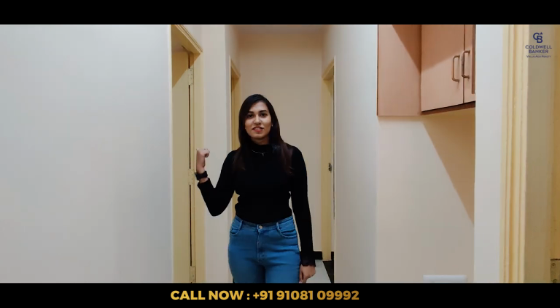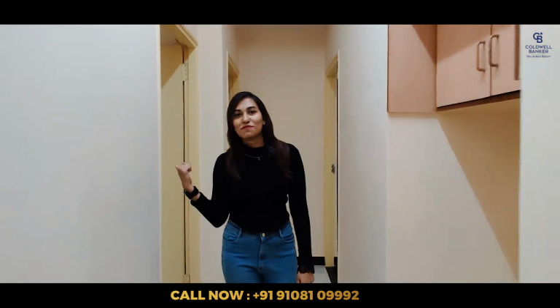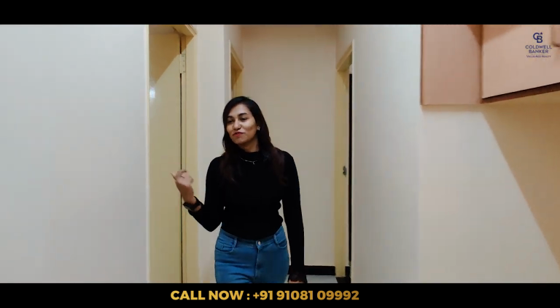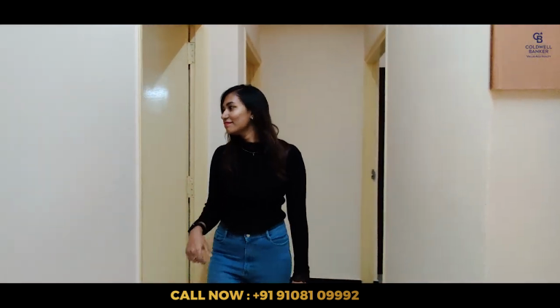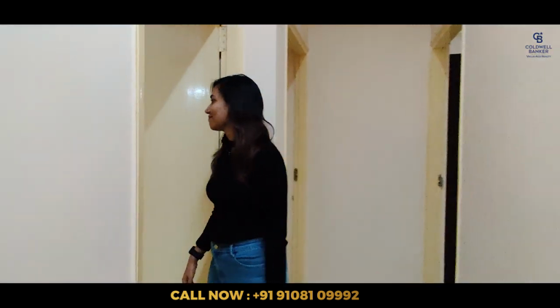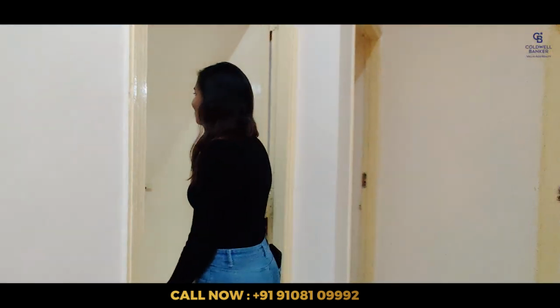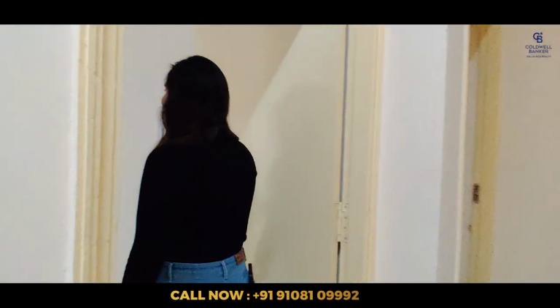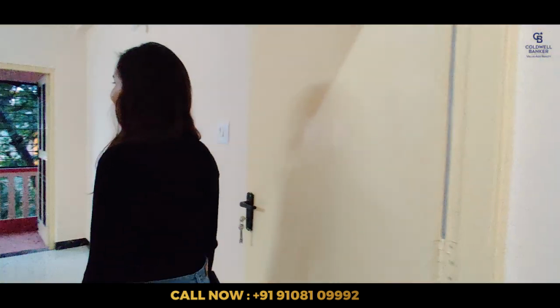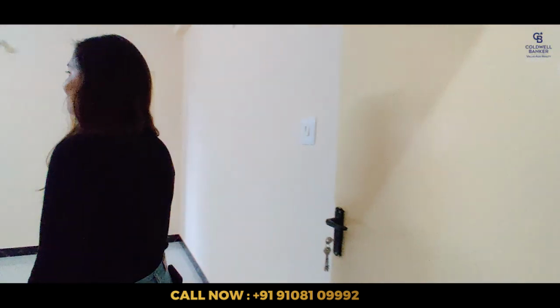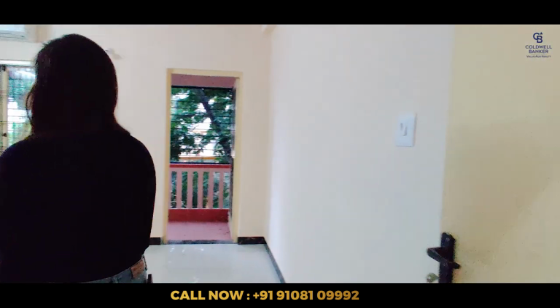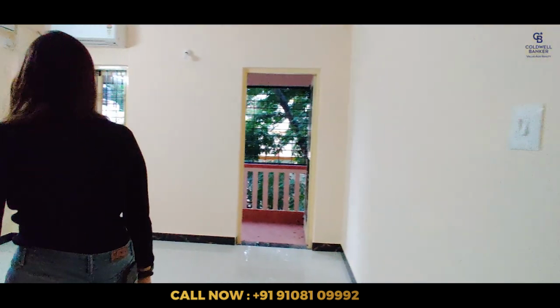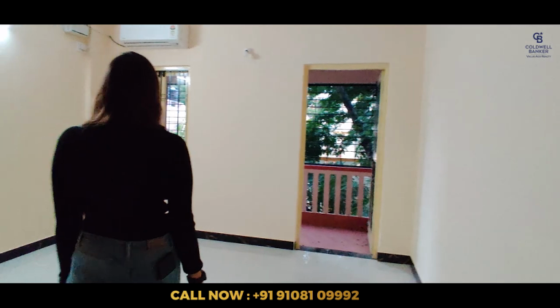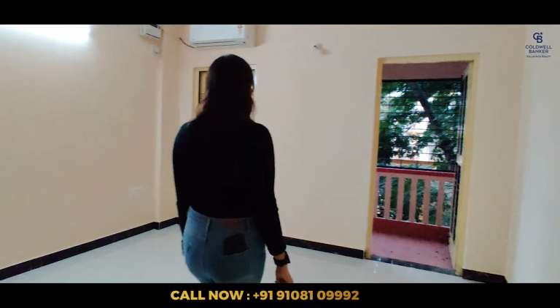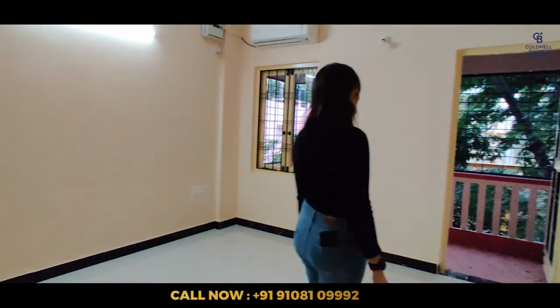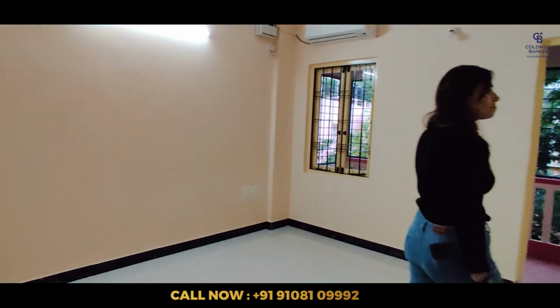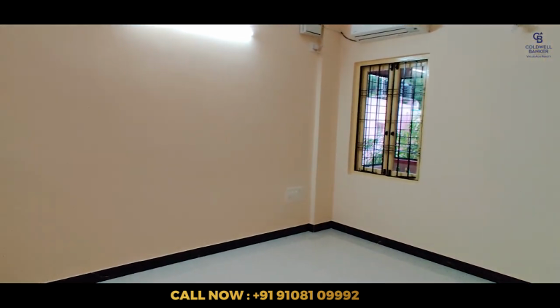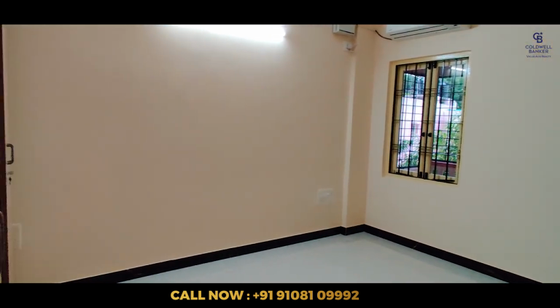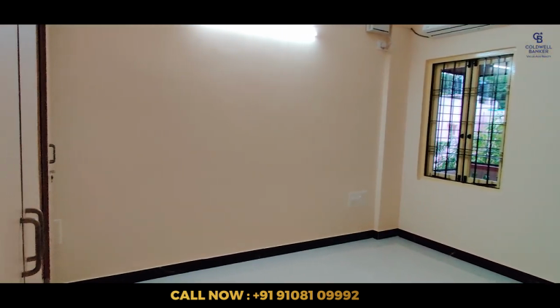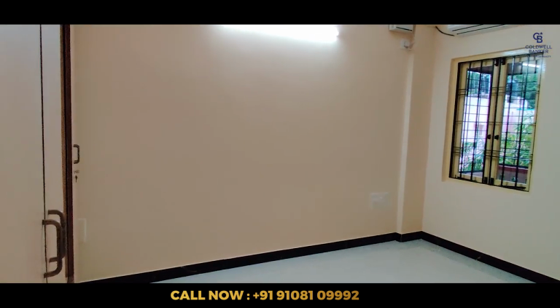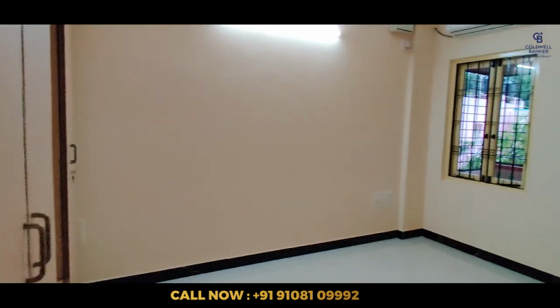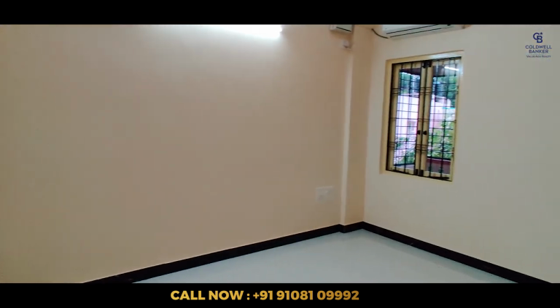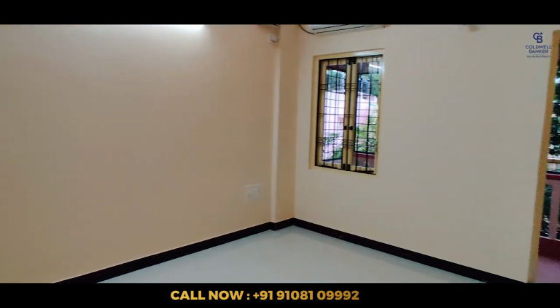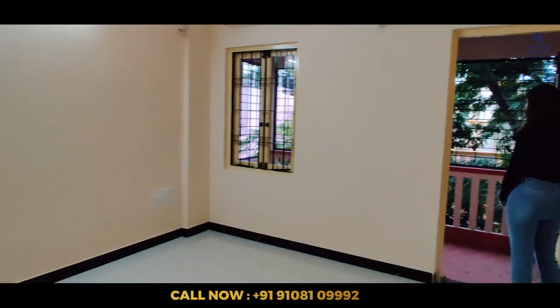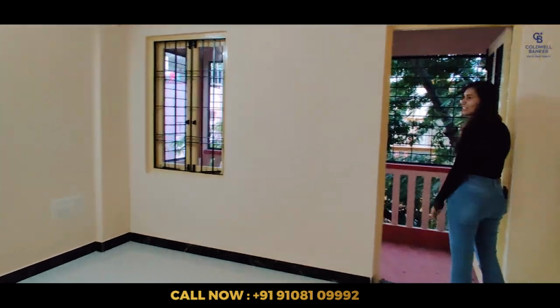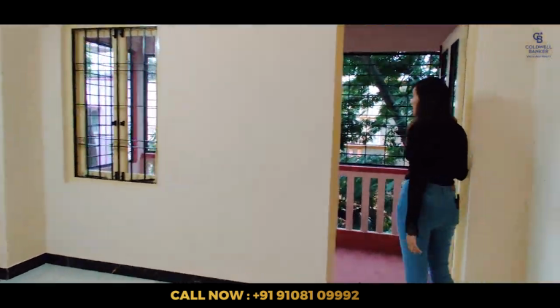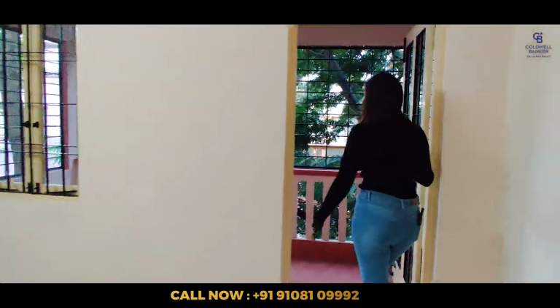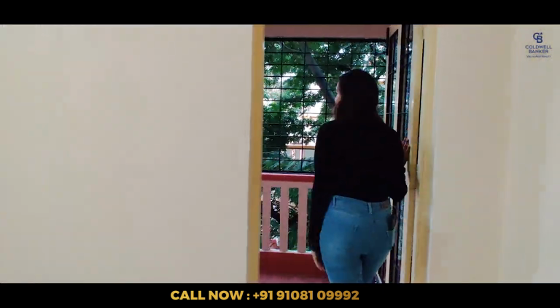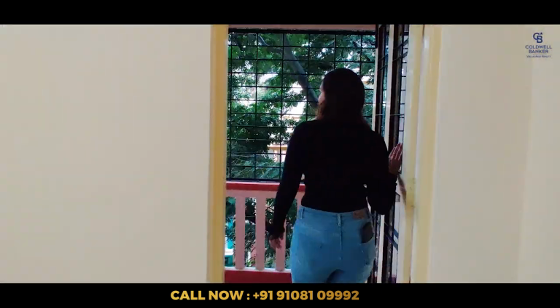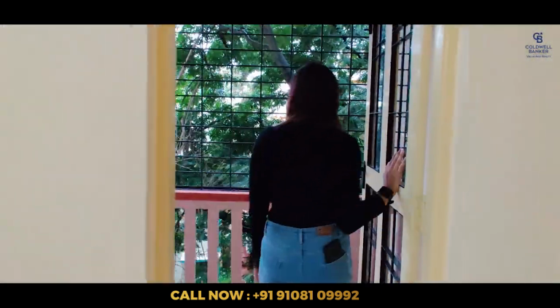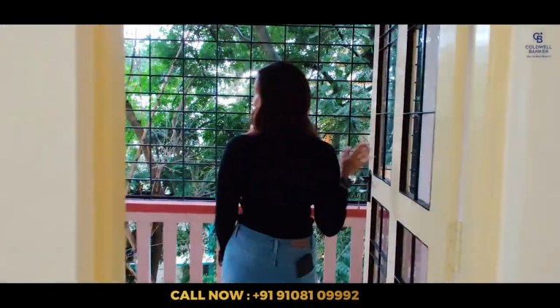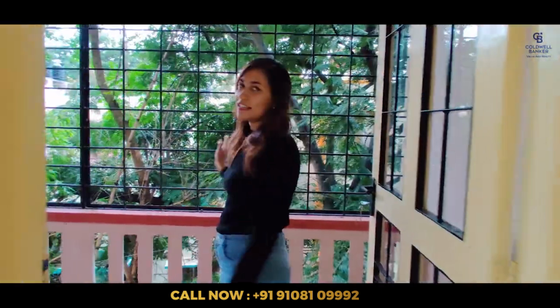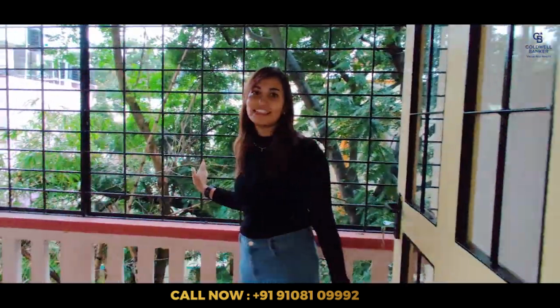This is the first bedroom. This is the attached balcony which I was talking about earlier.